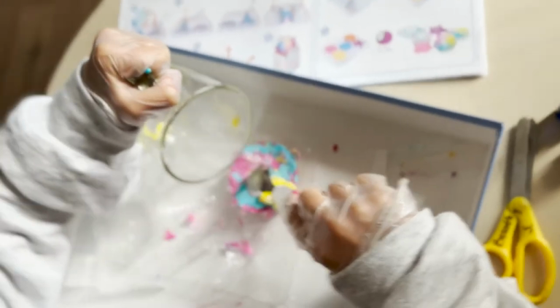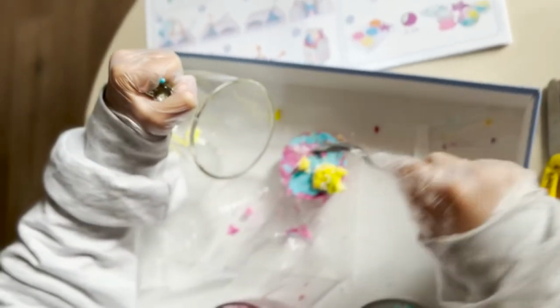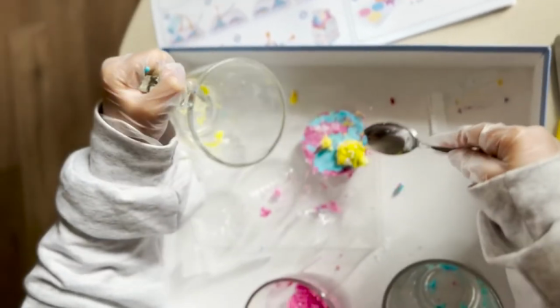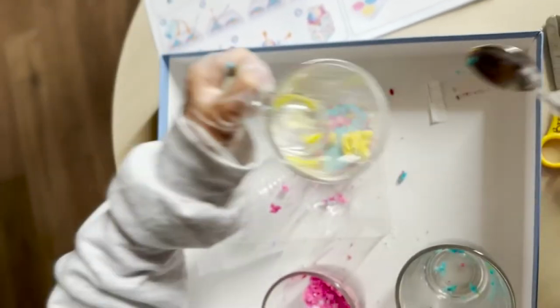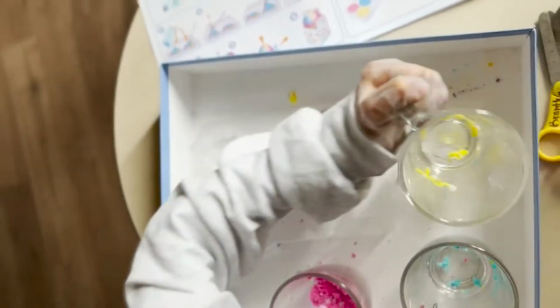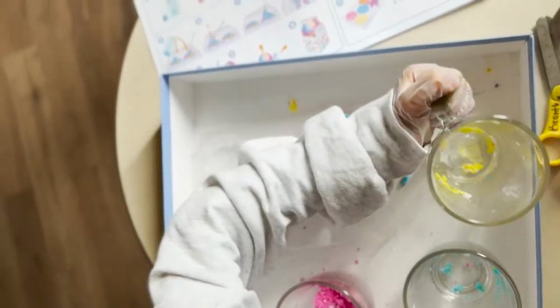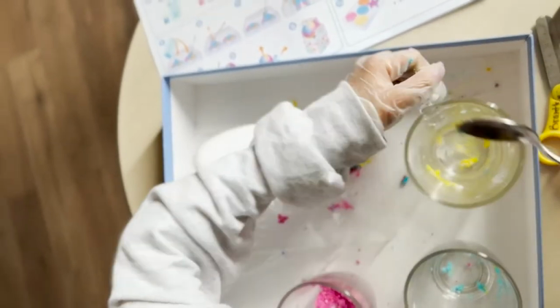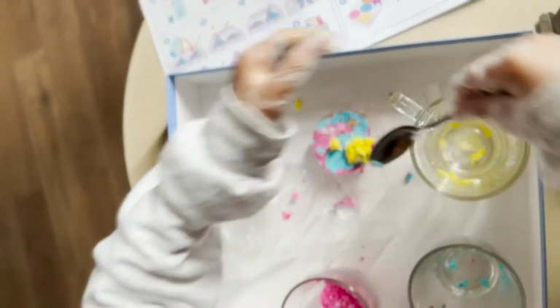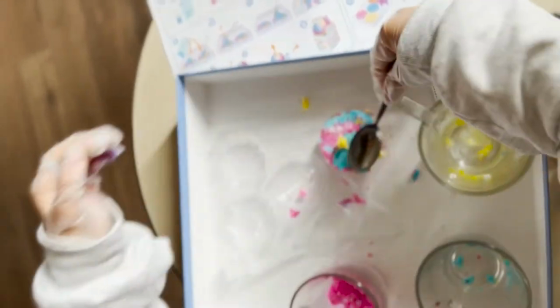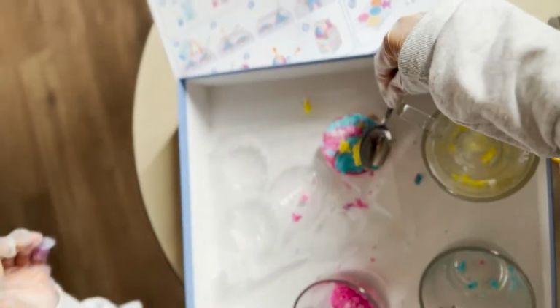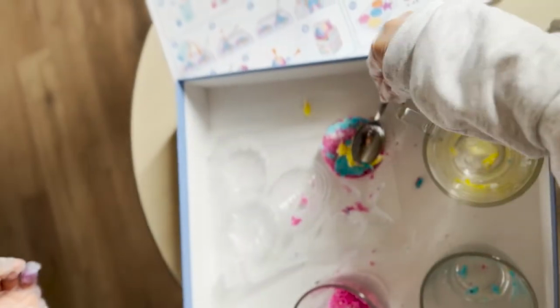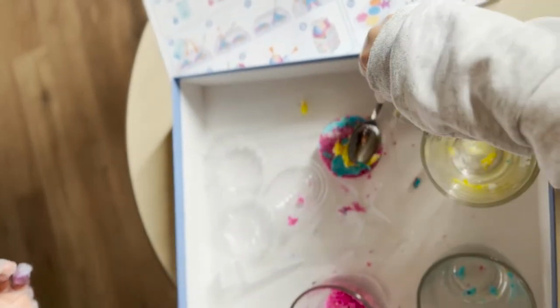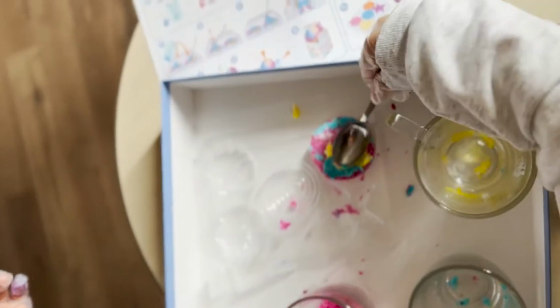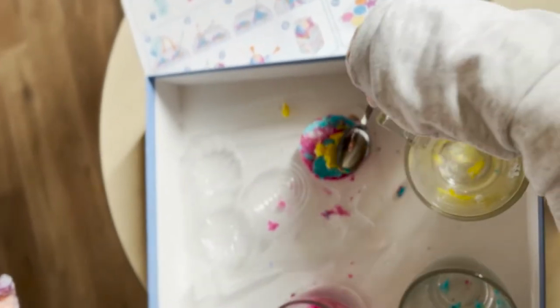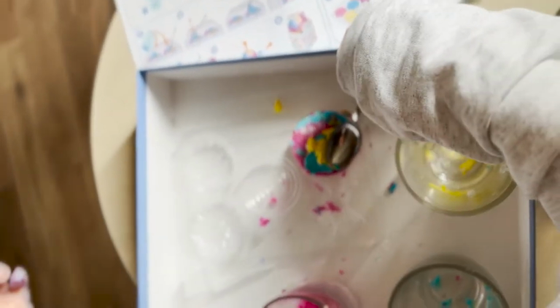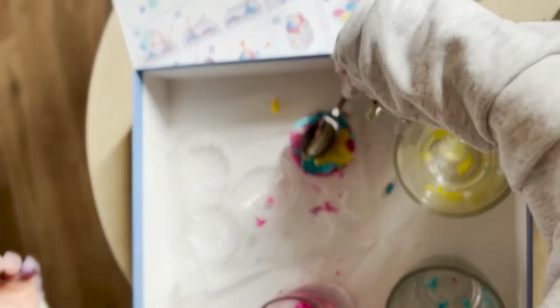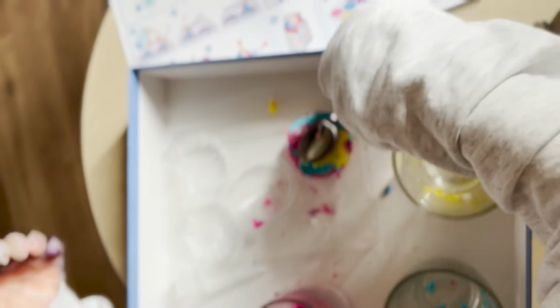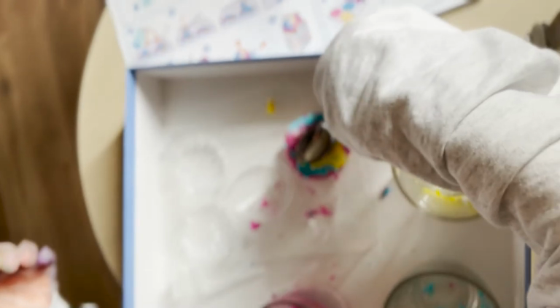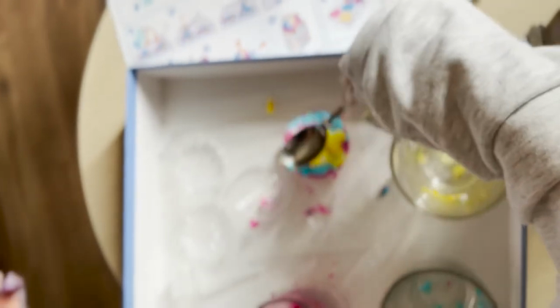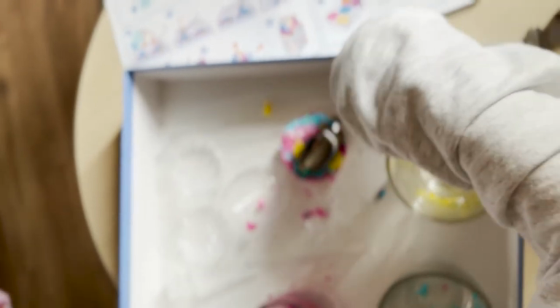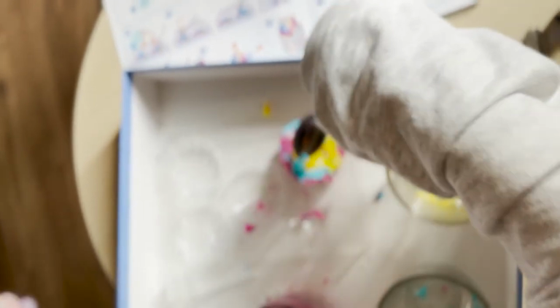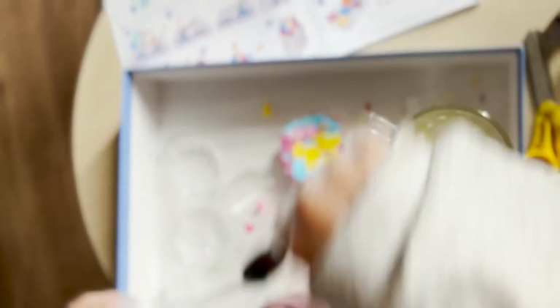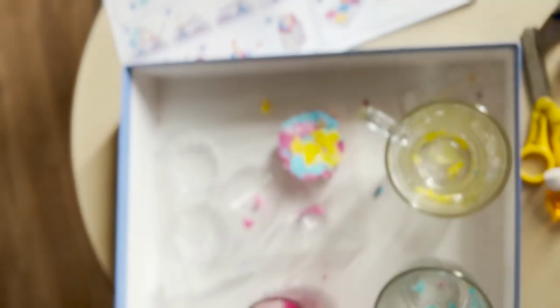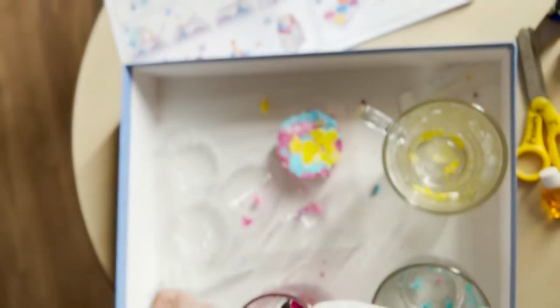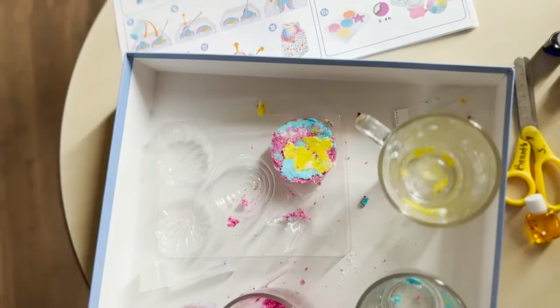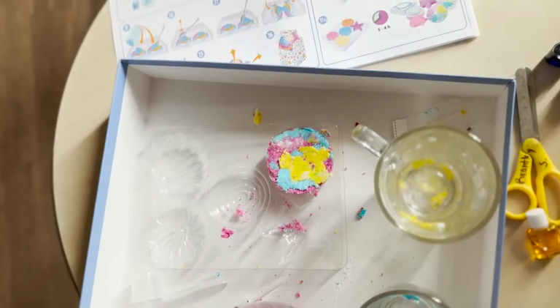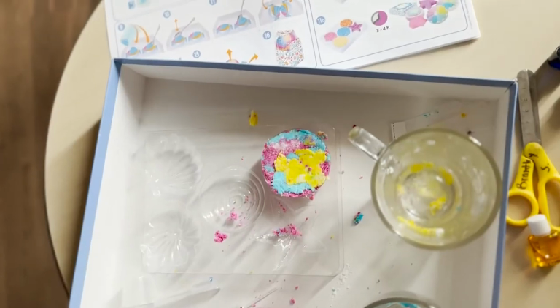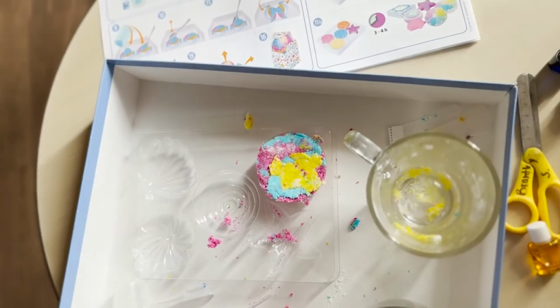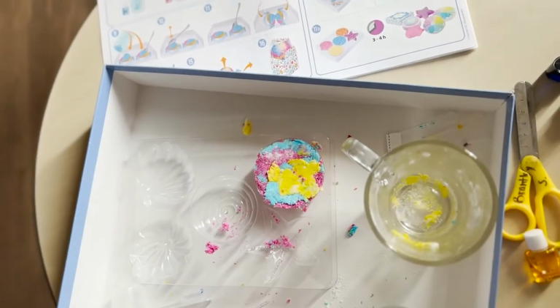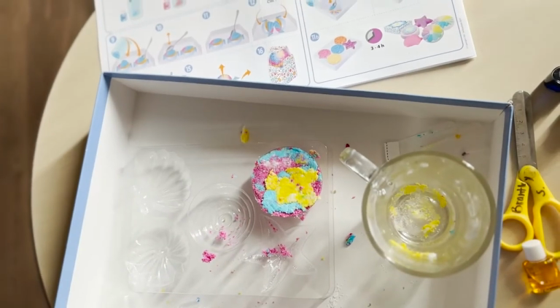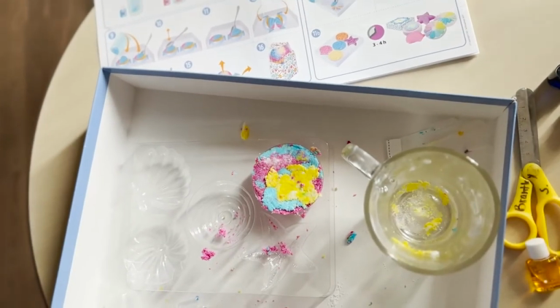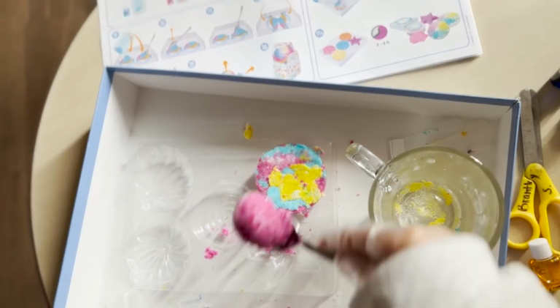Look at it — it looks like a scoop of ice cream!